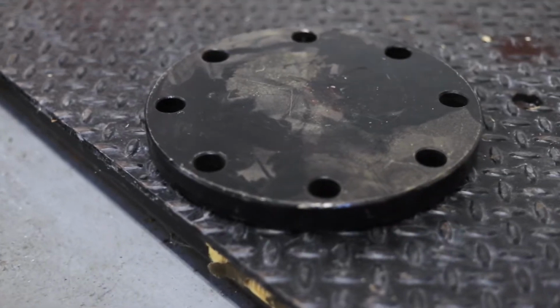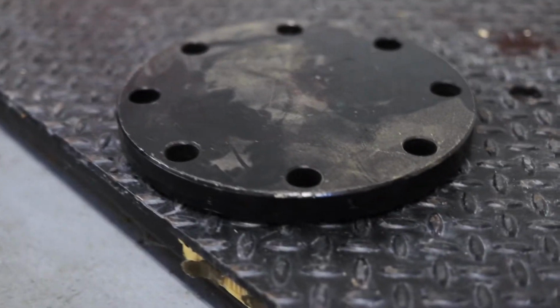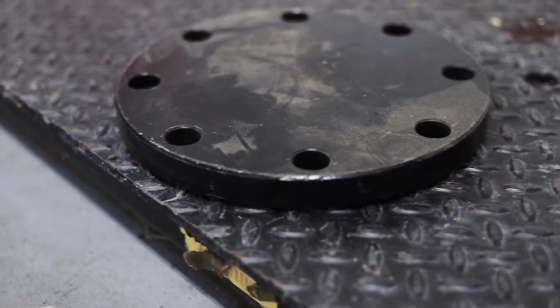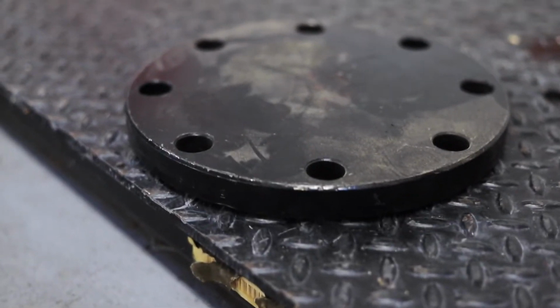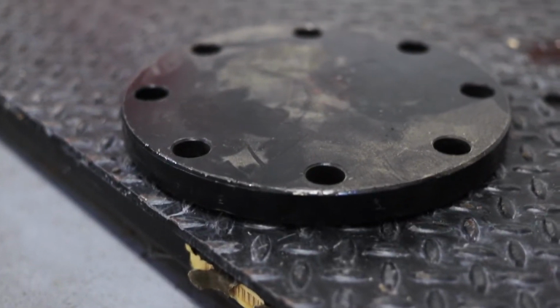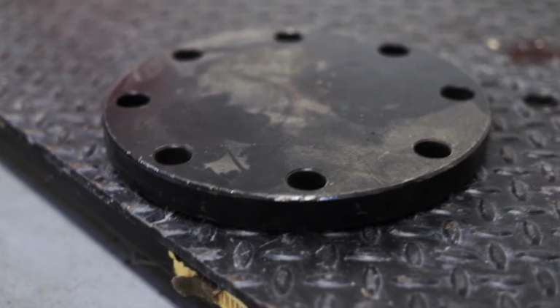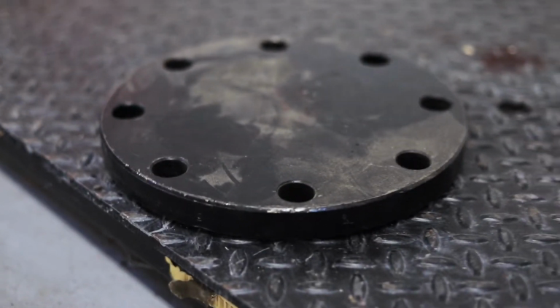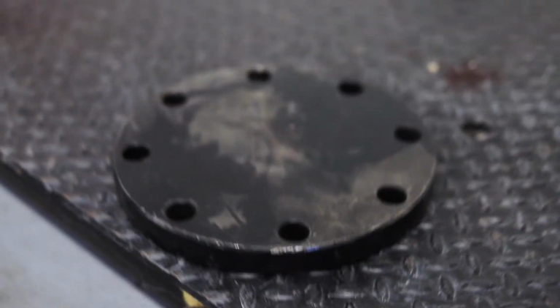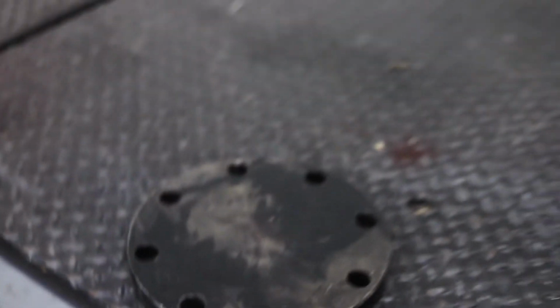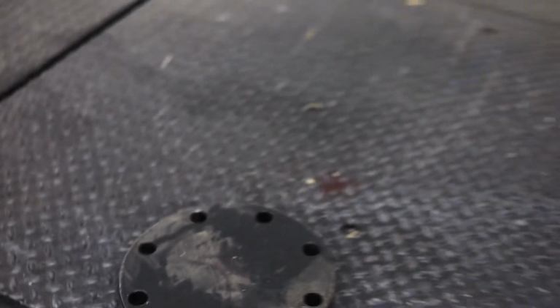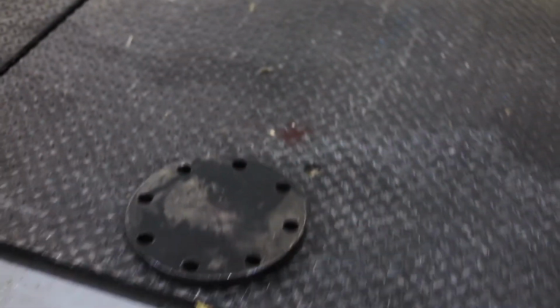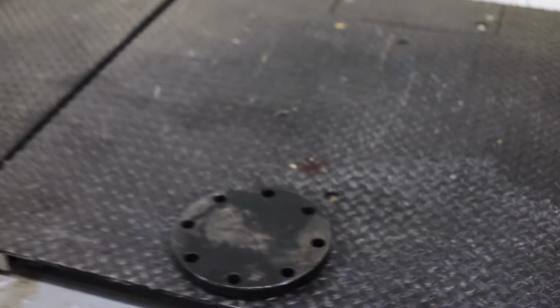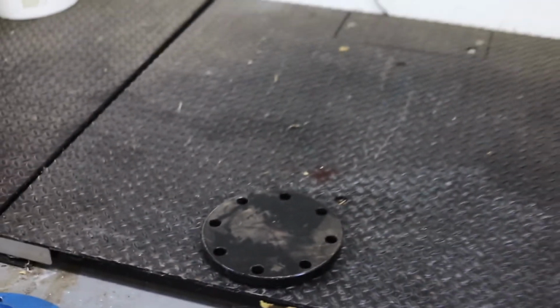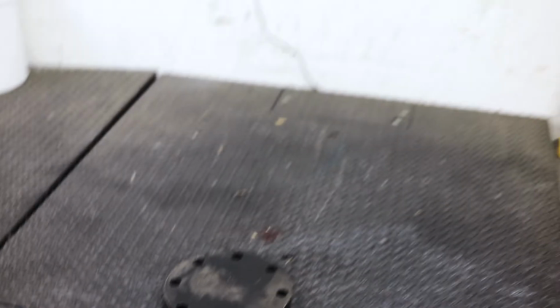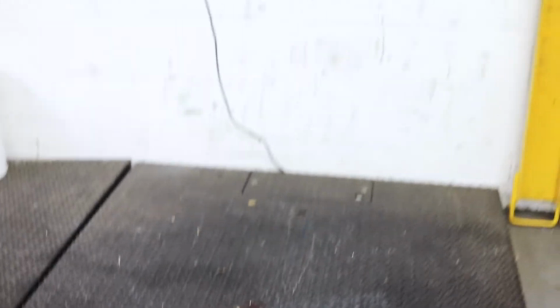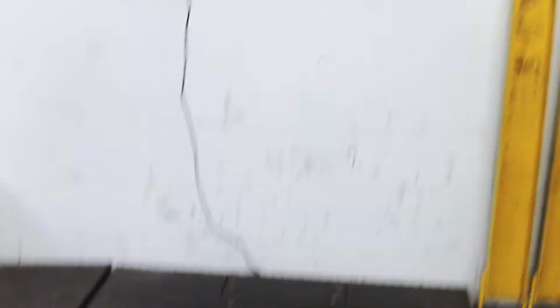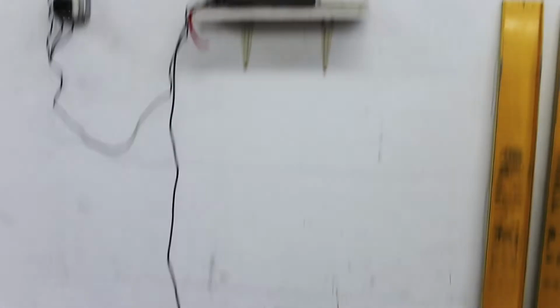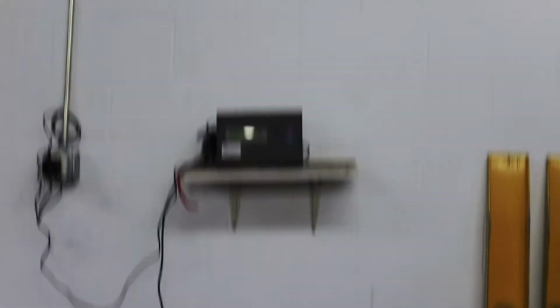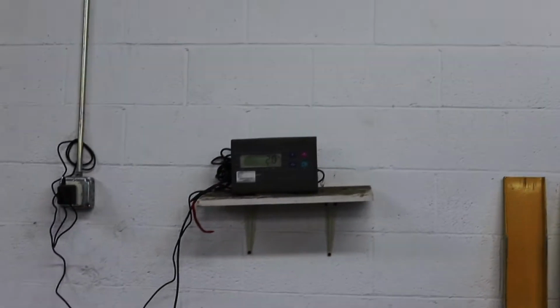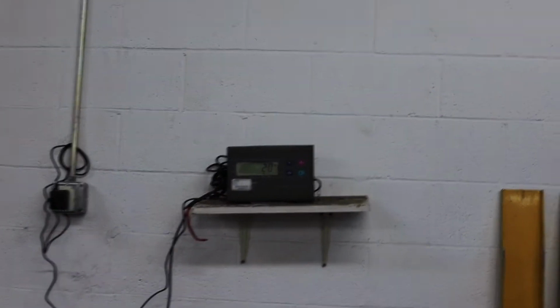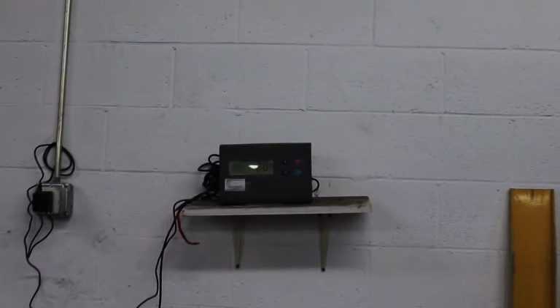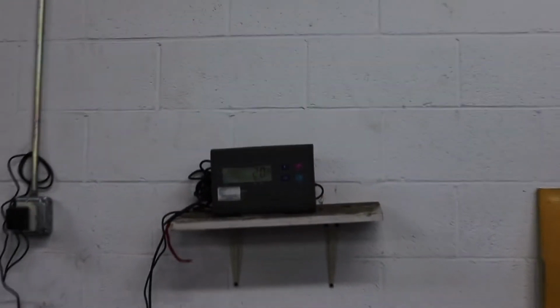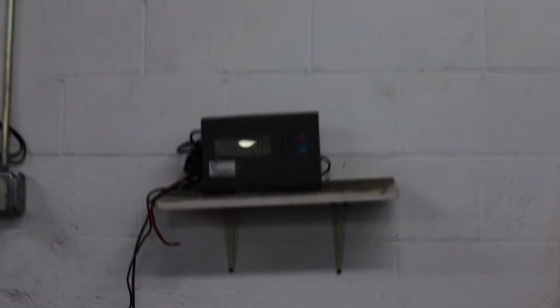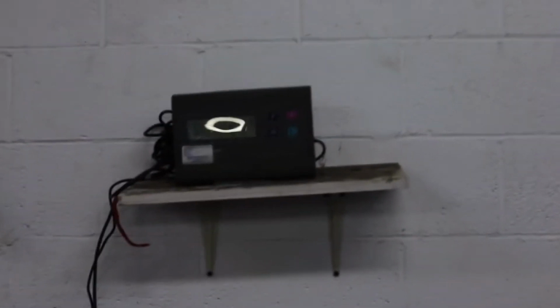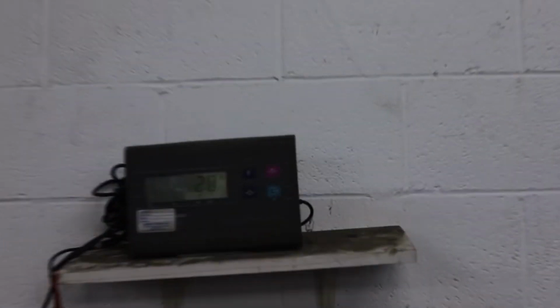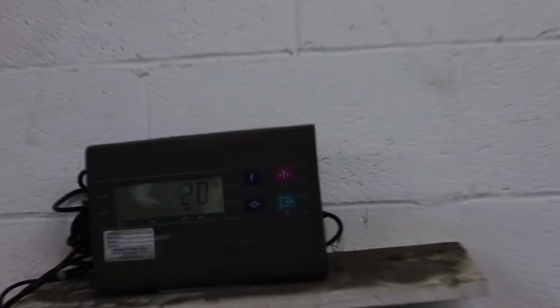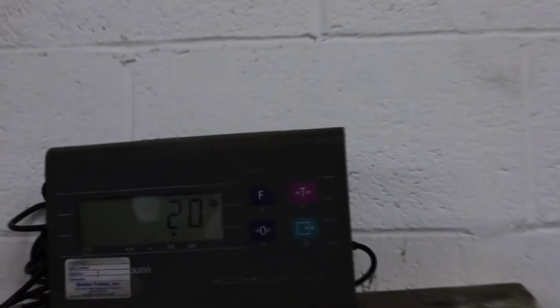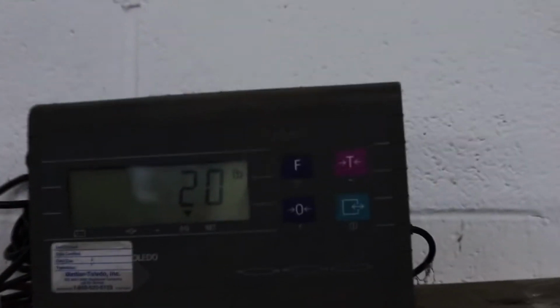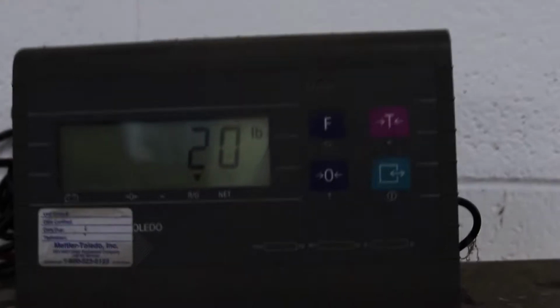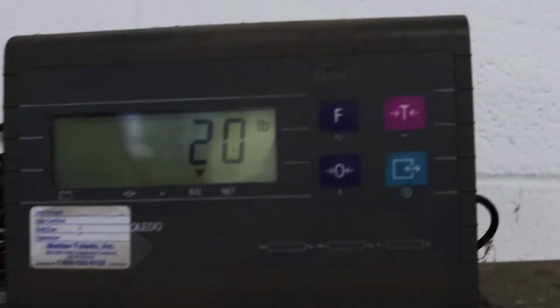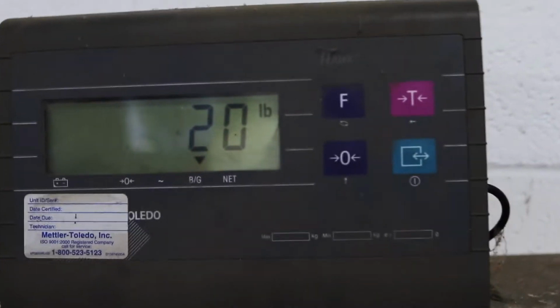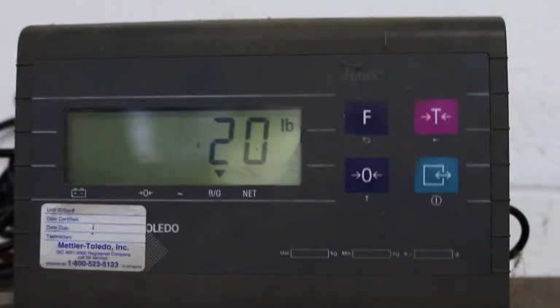This is going to be a quick video of our 30 pound roller rod, seeing the rod bend with this 20 pound weight. You can see on the scale here — it's going to be a straight deadlift from a forklift. Let's see how it goes.